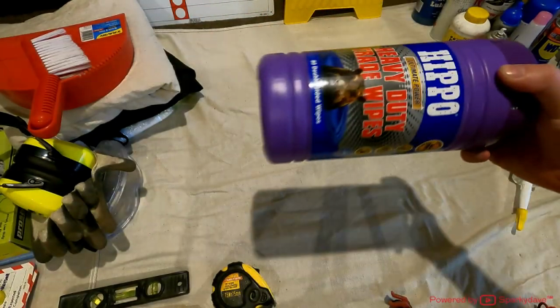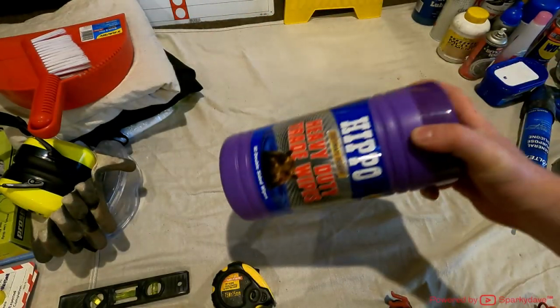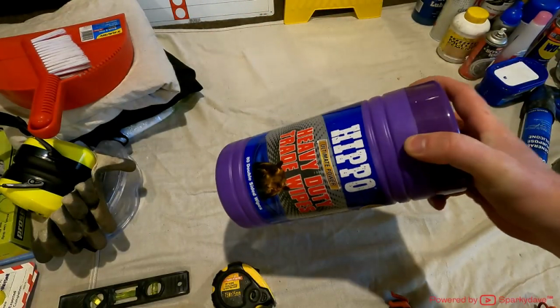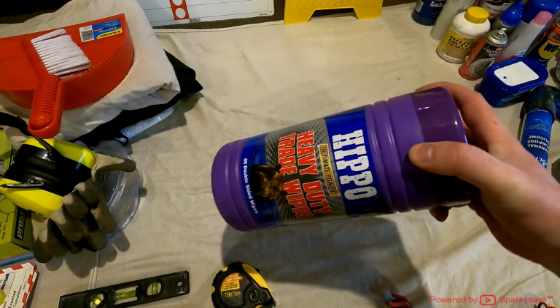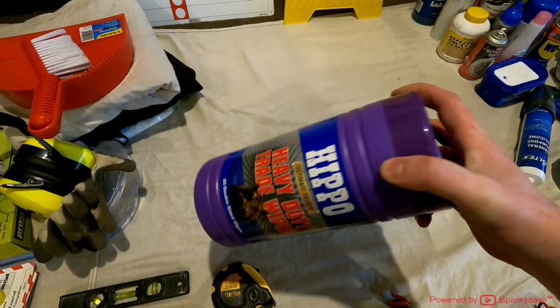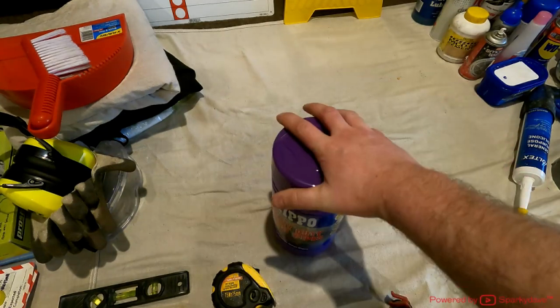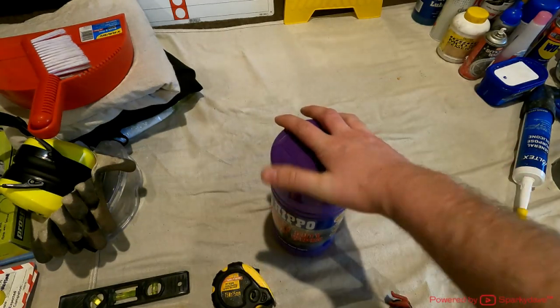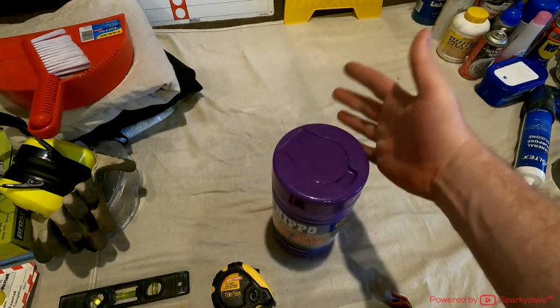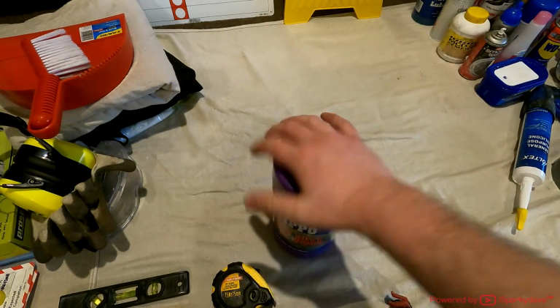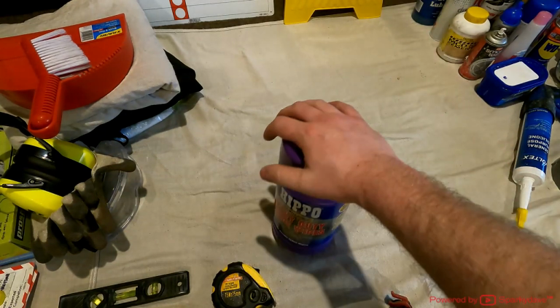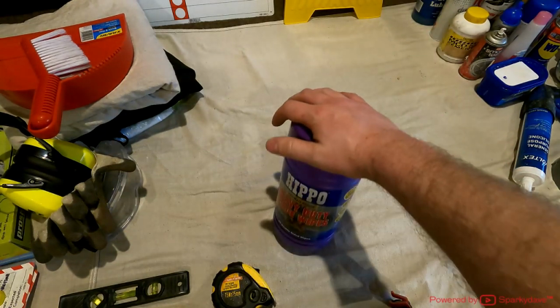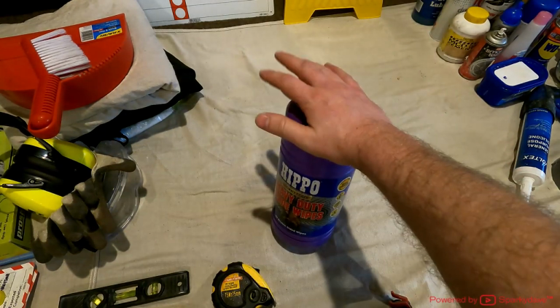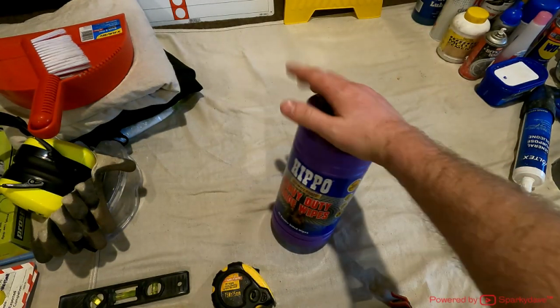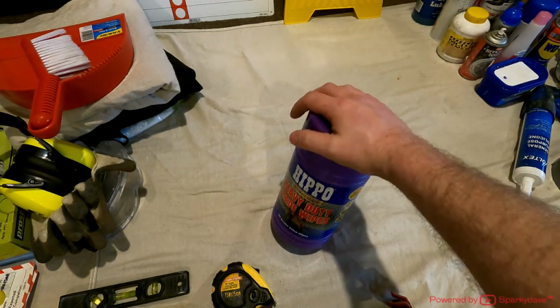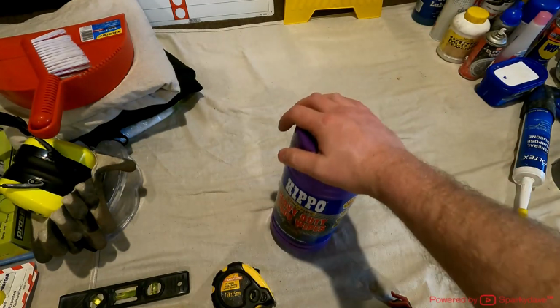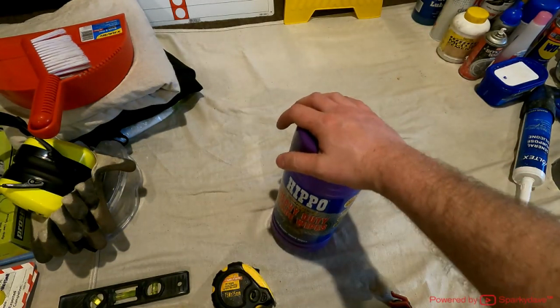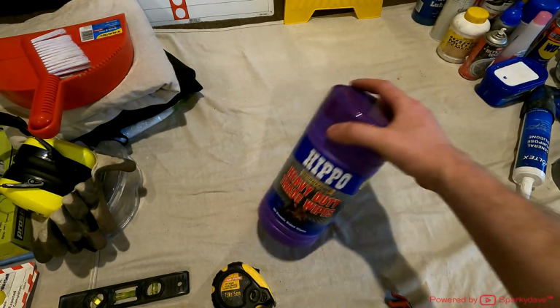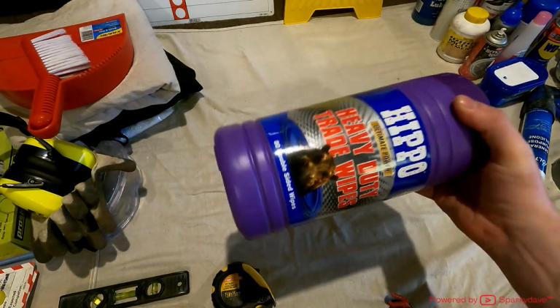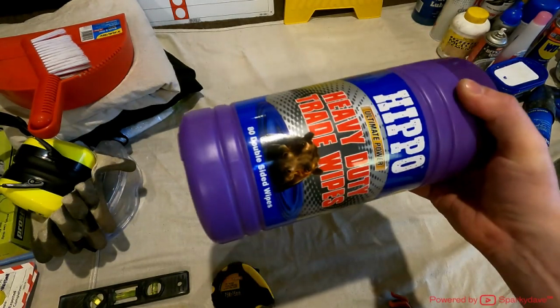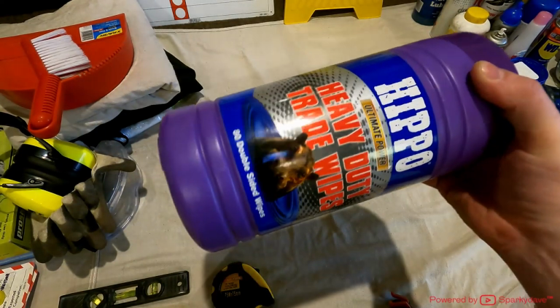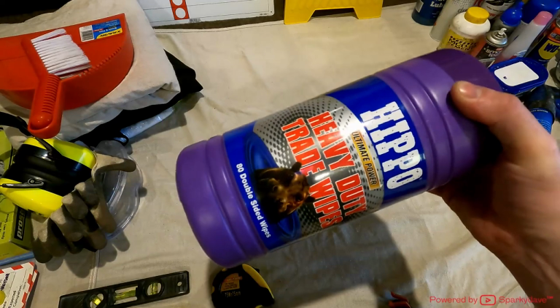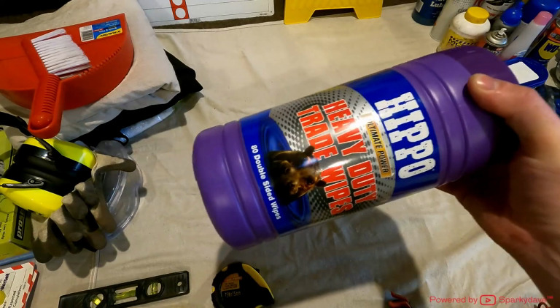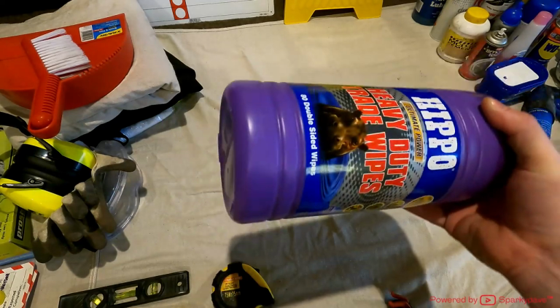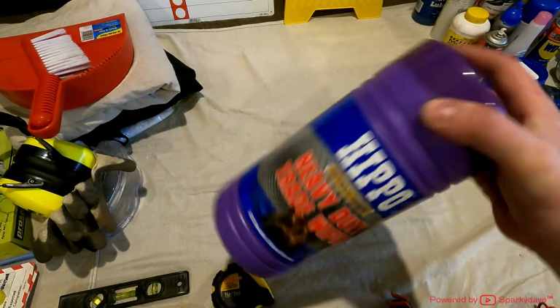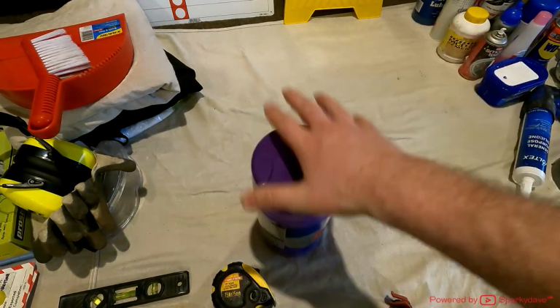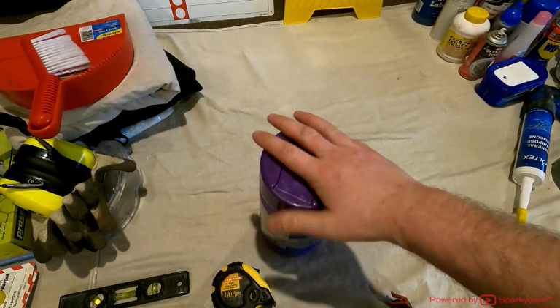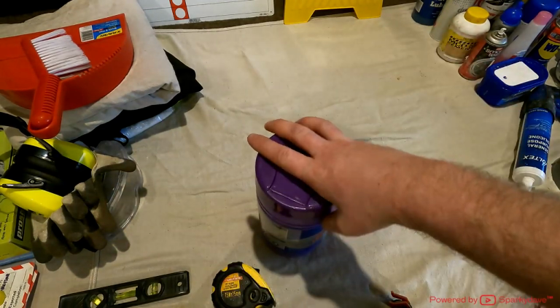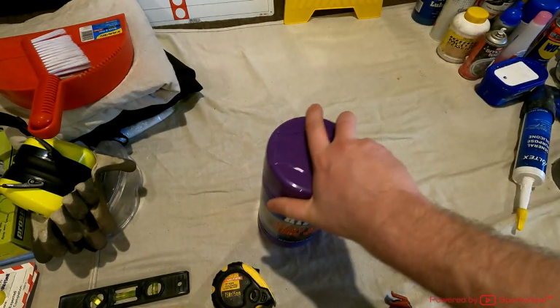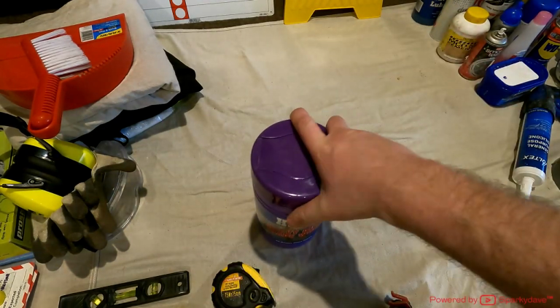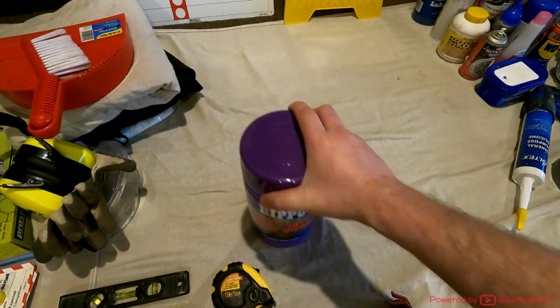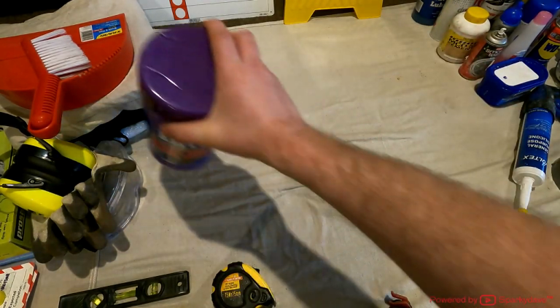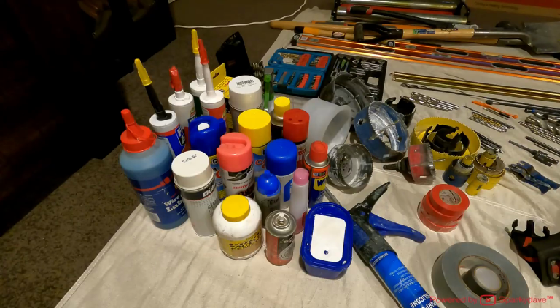I've got Hippo wipes, same as Wonder wipes — just to clean your hands and clean off unwanted solvents.